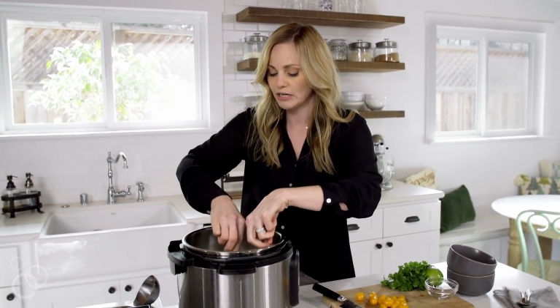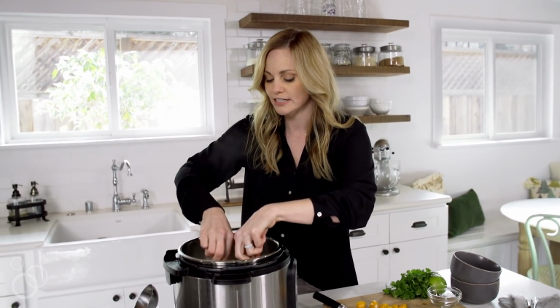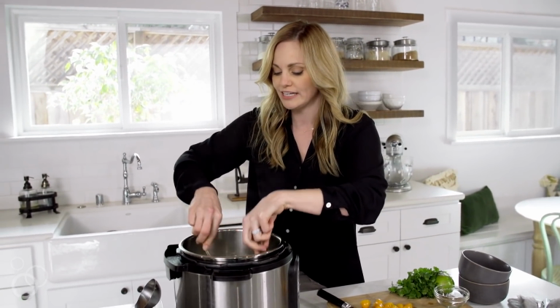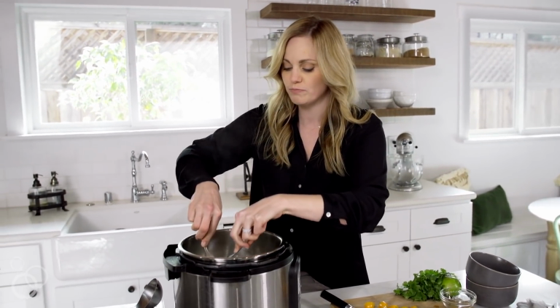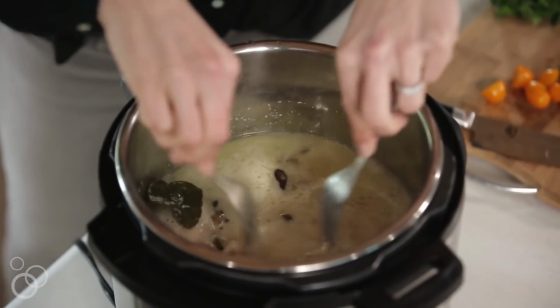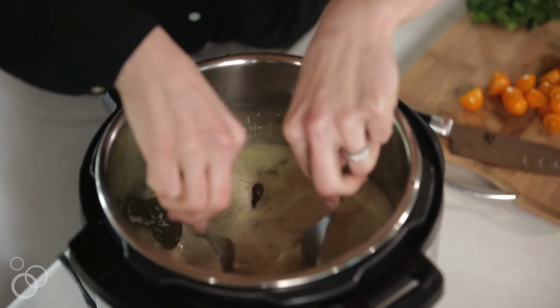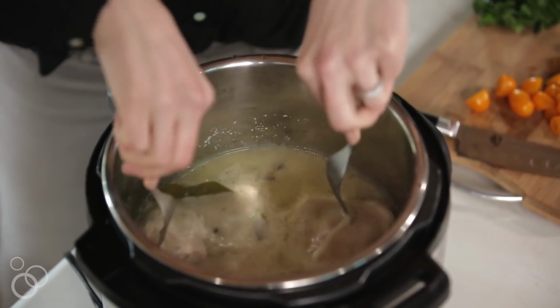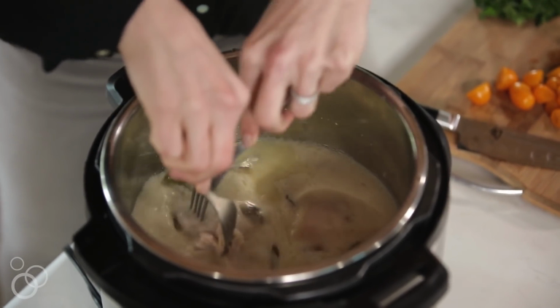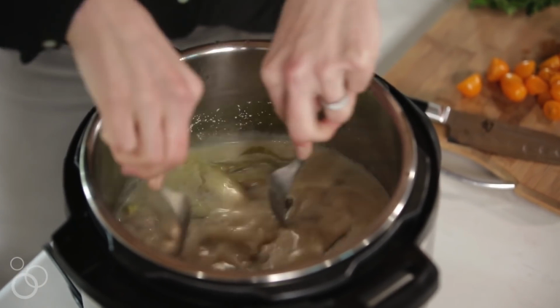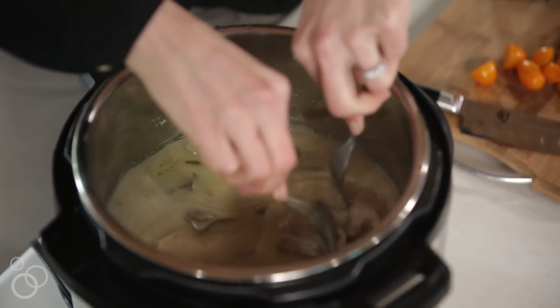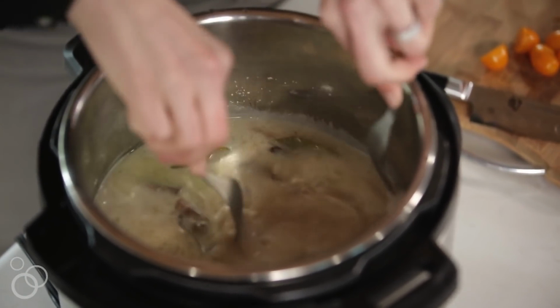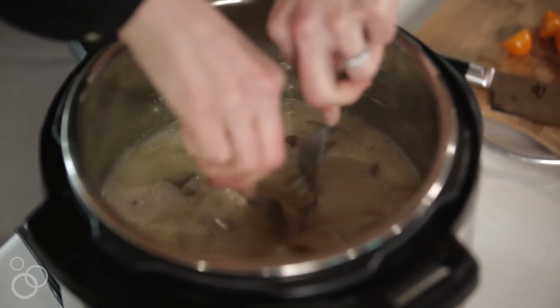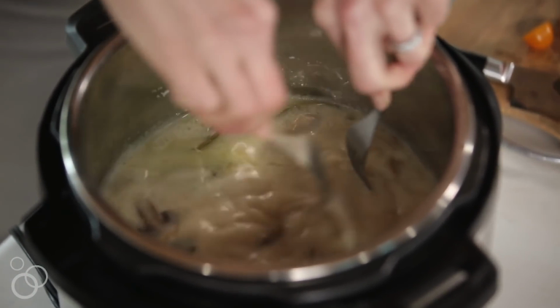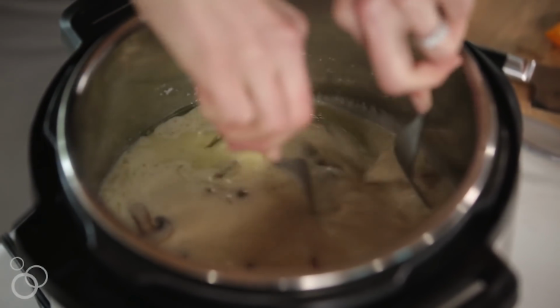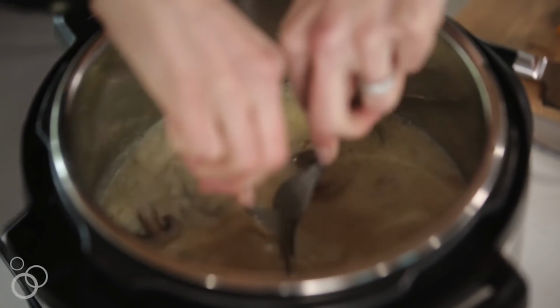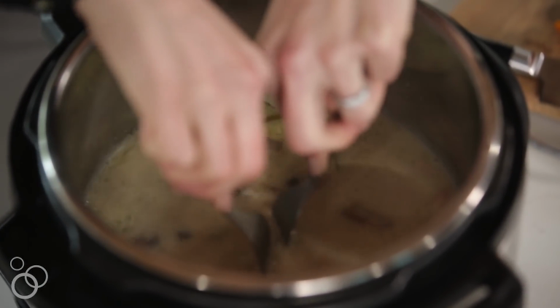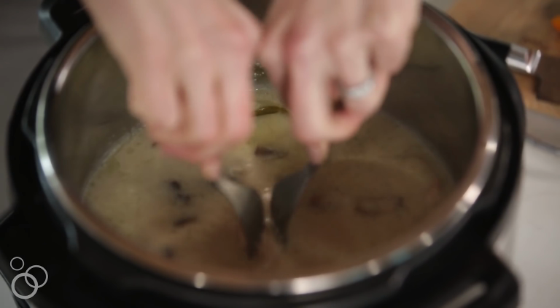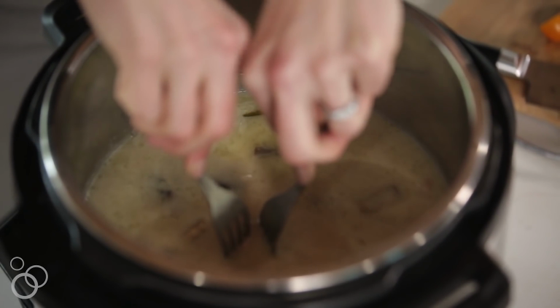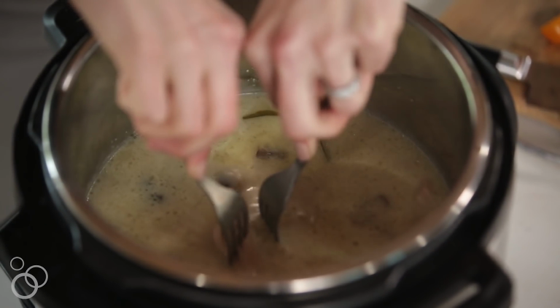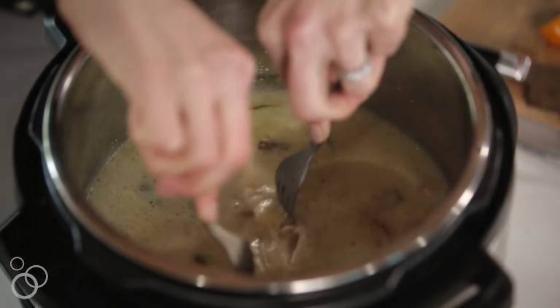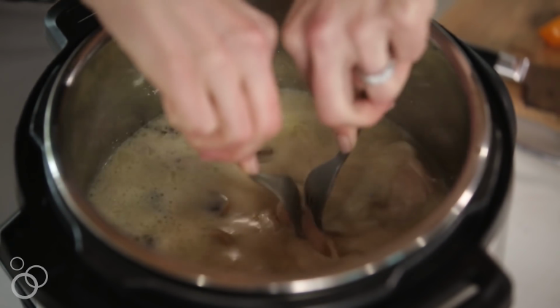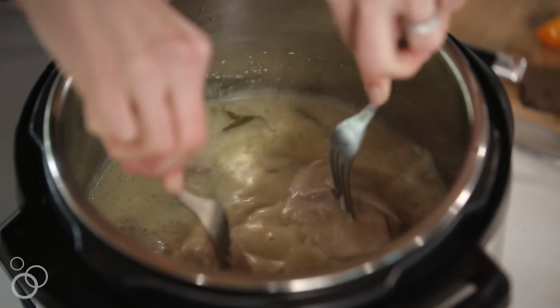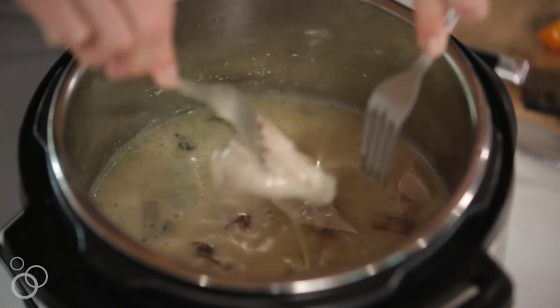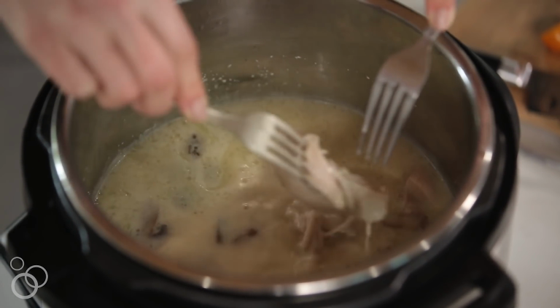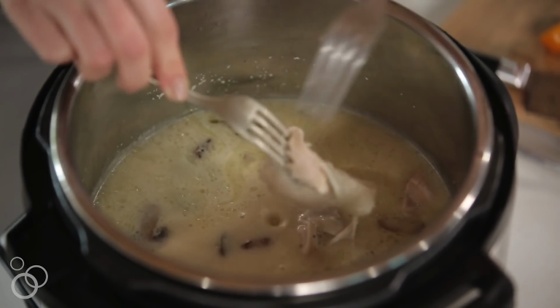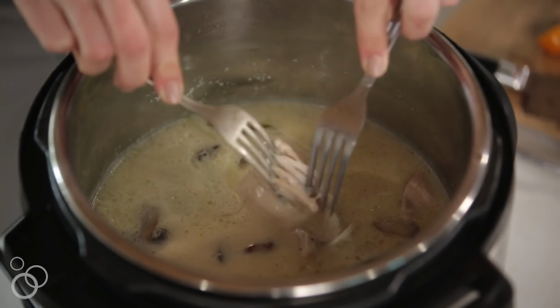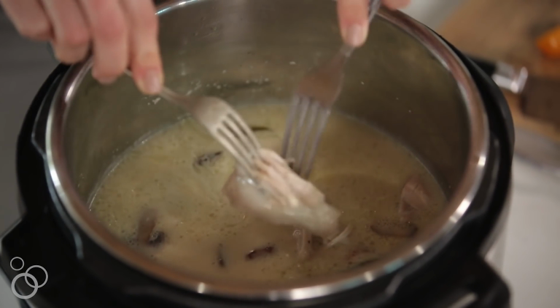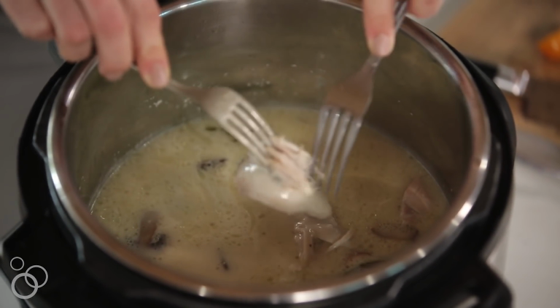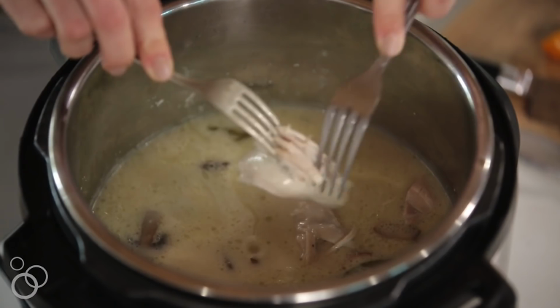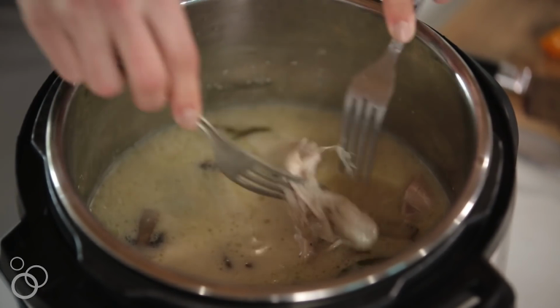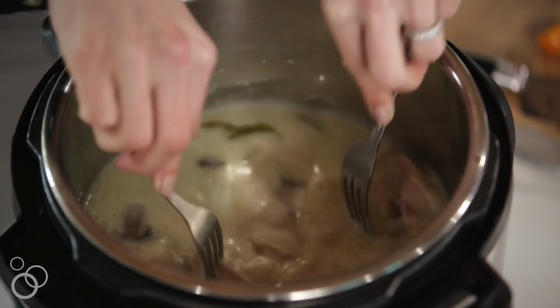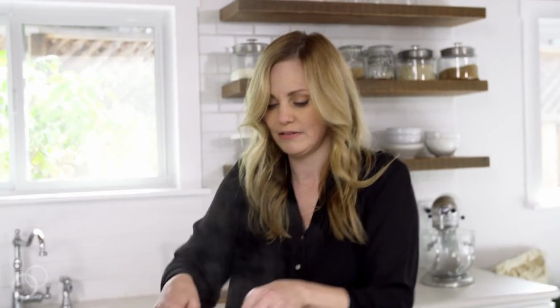I'm going to take a couple of forks and just pull apart my chicken a little bit. It's already broken down into some small pieces — the thighs start small as it is — but we'll shred it into some smaller pieces.